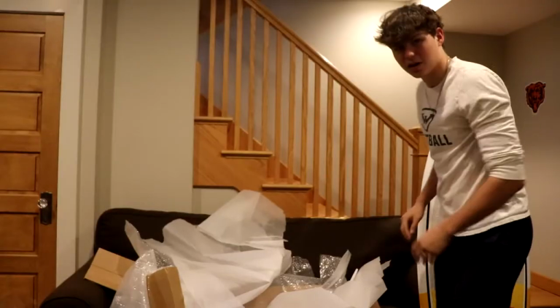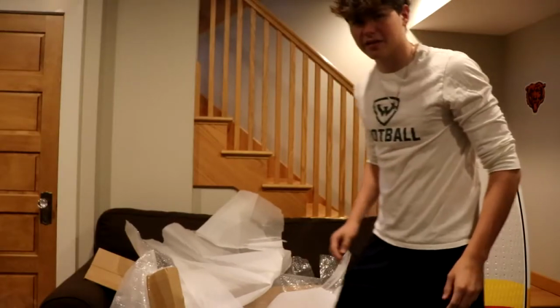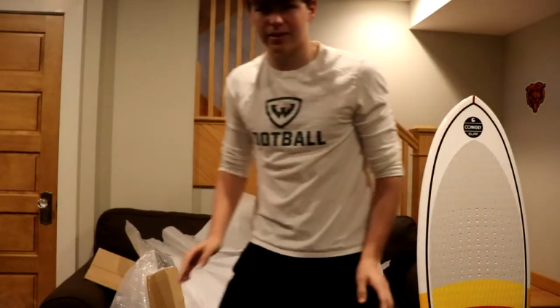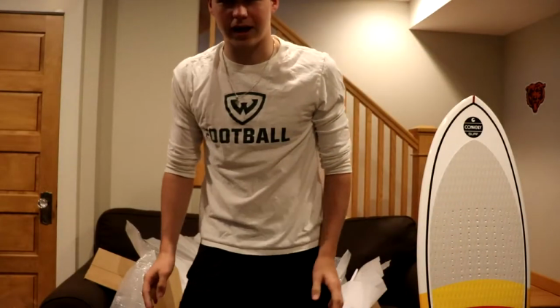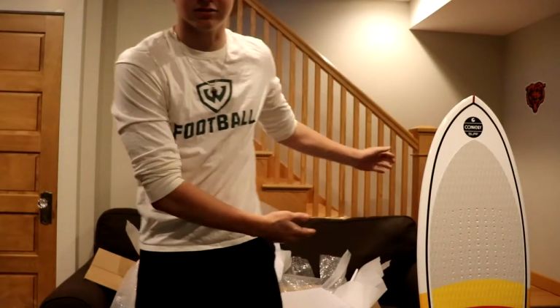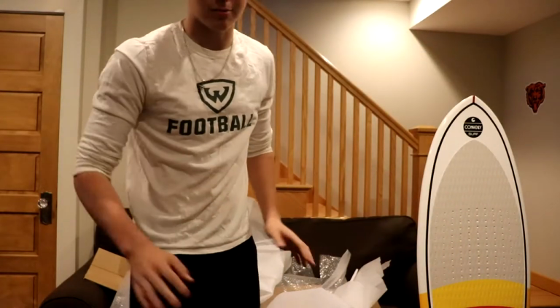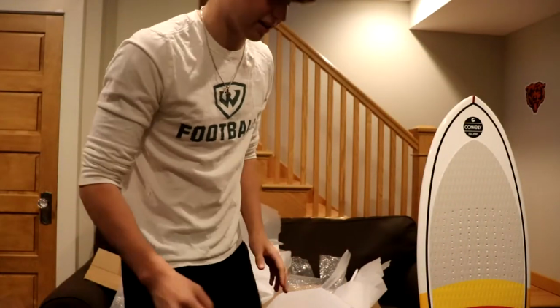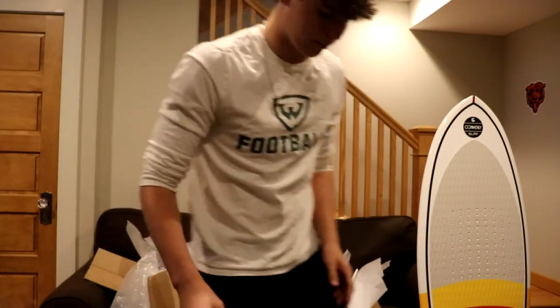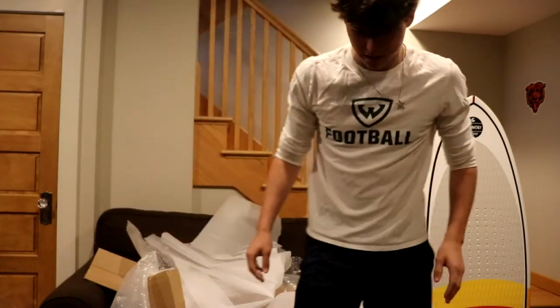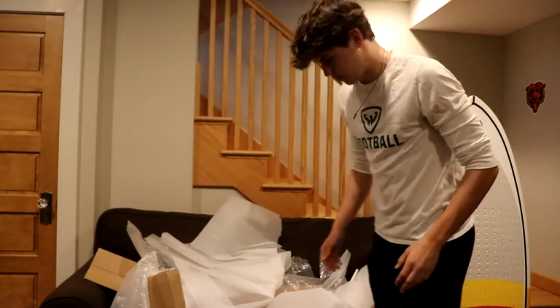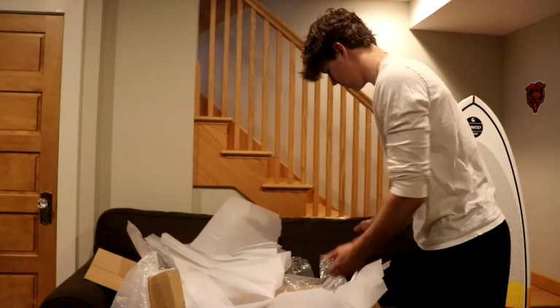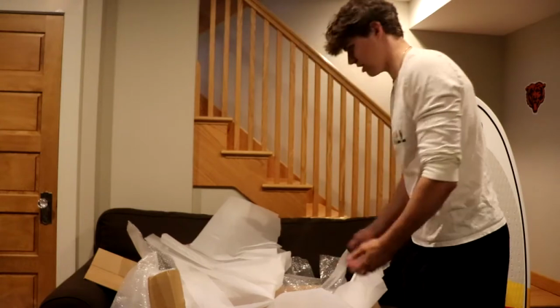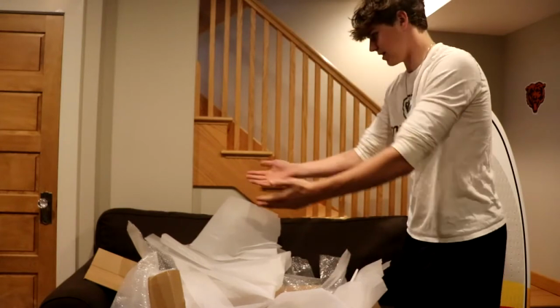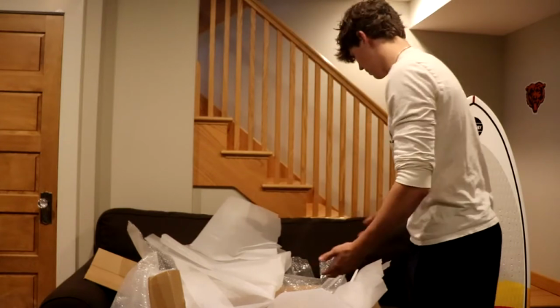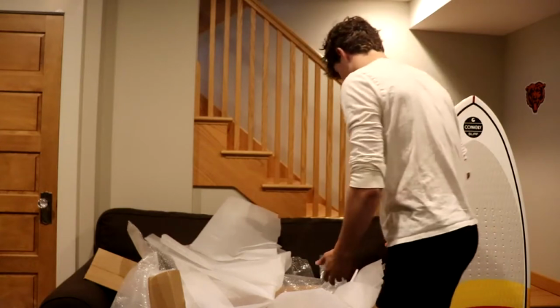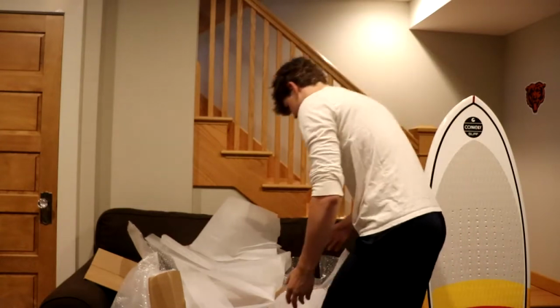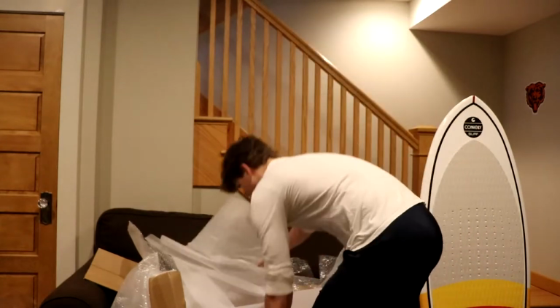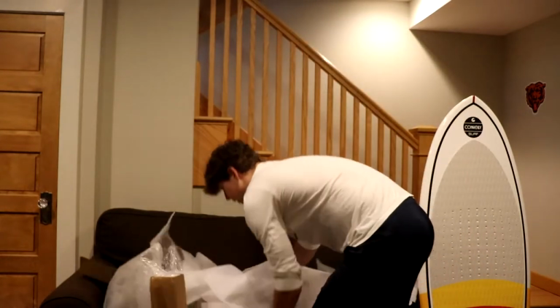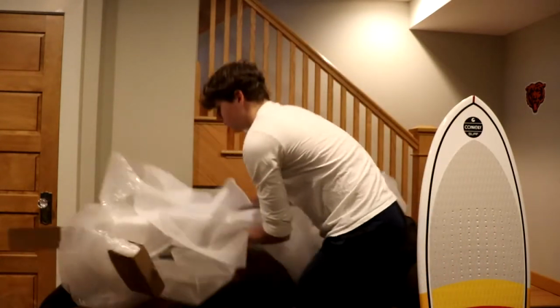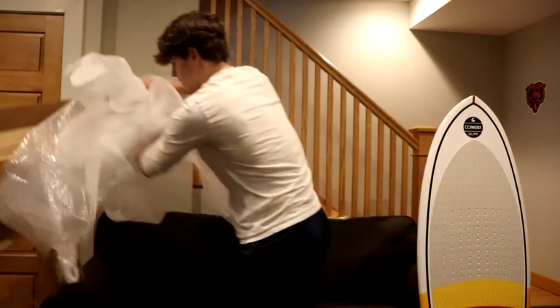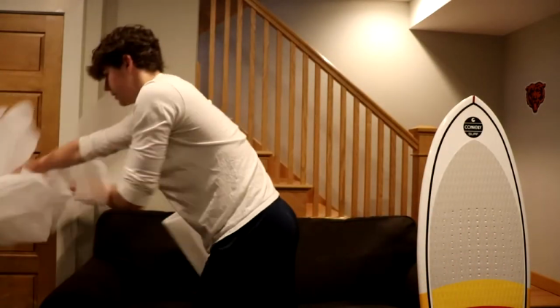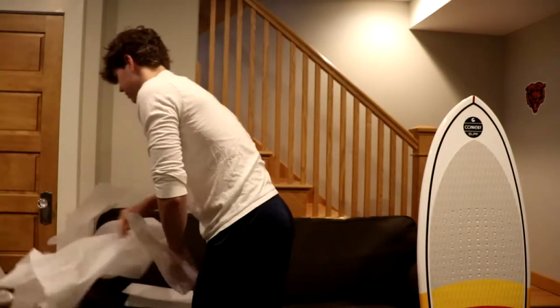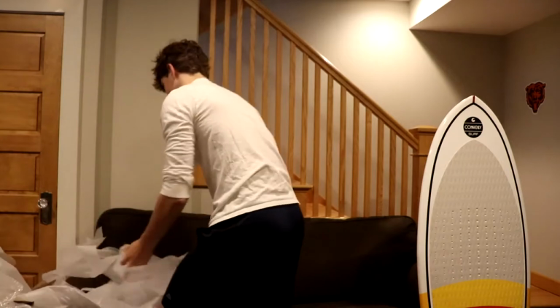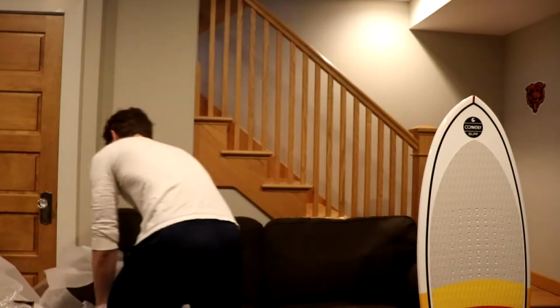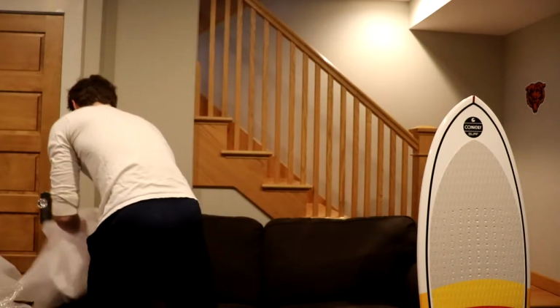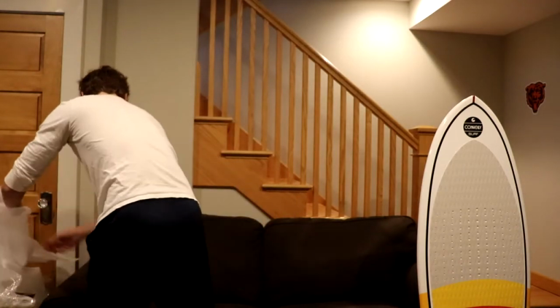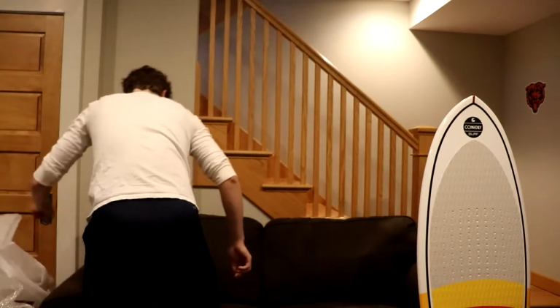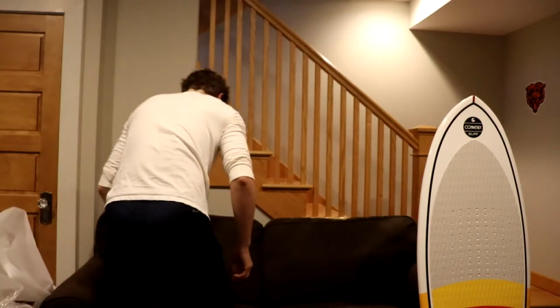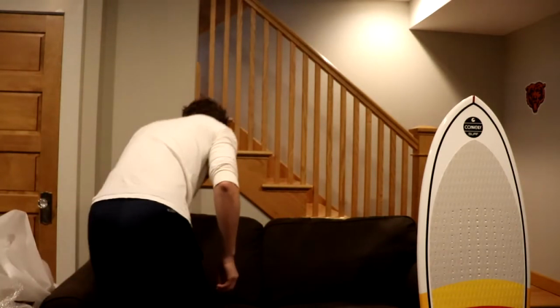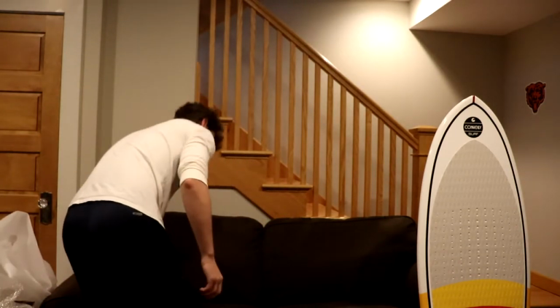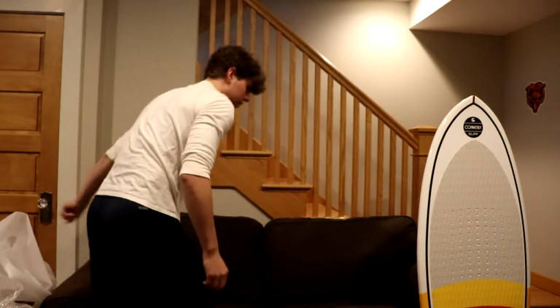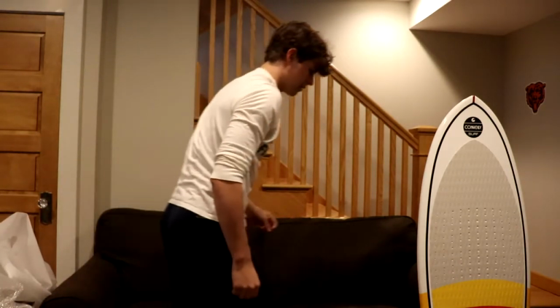Okay, so we have the board out — it's right there, but that's not the important part. The important part is all the trash that gets to go in the pile, so here we go. Beautiful.